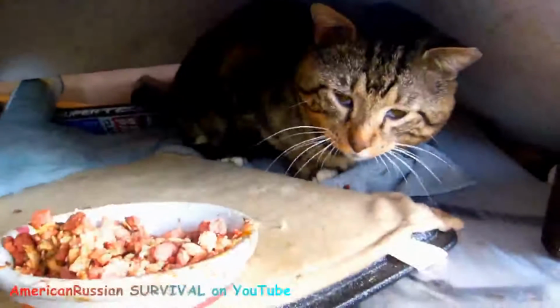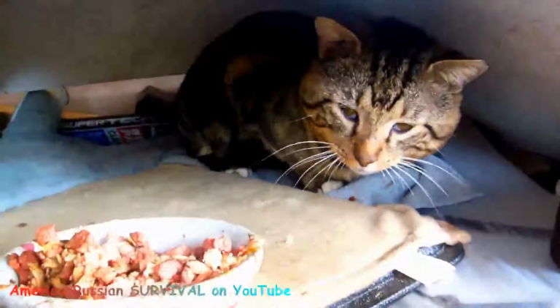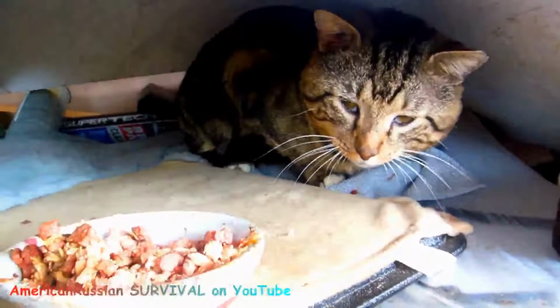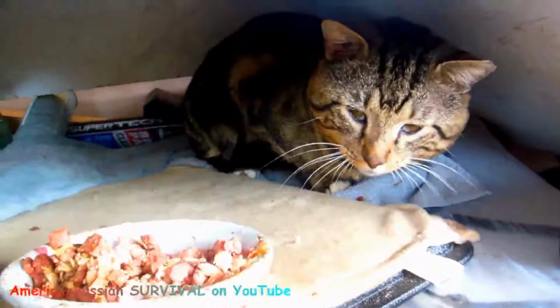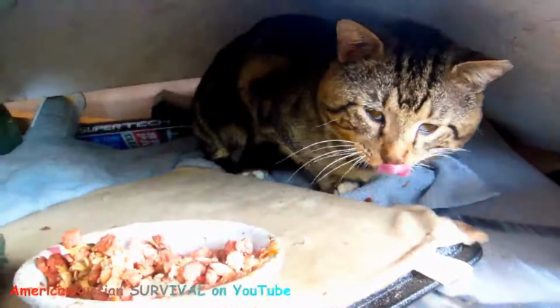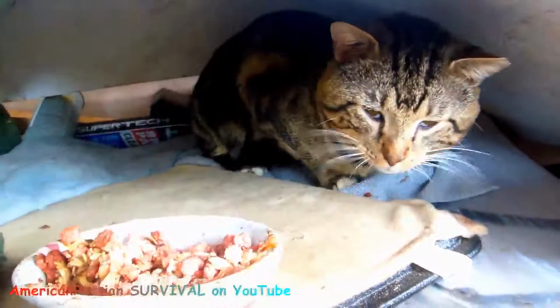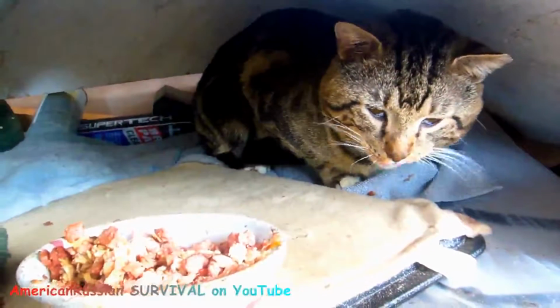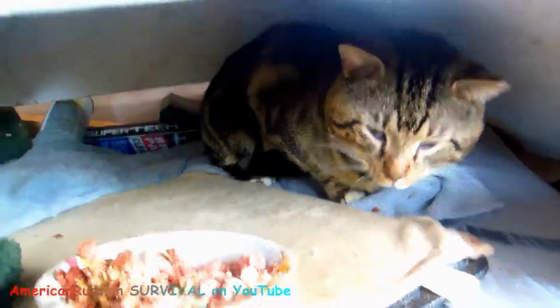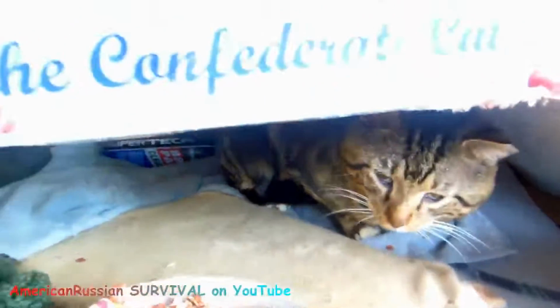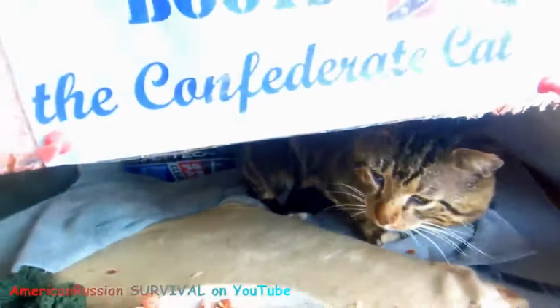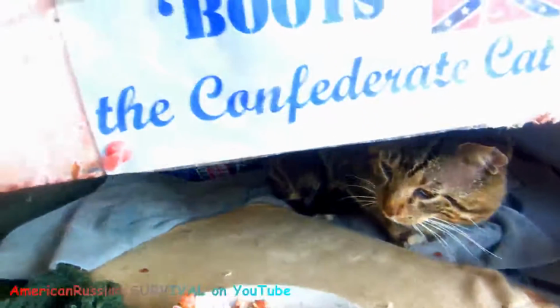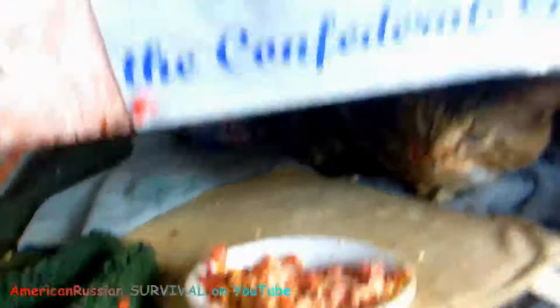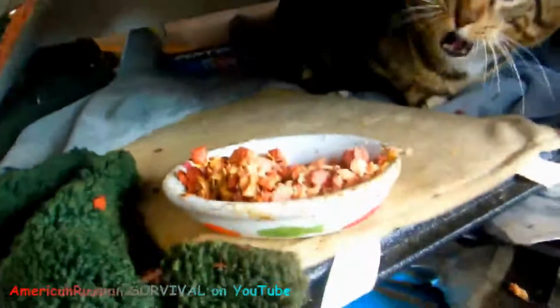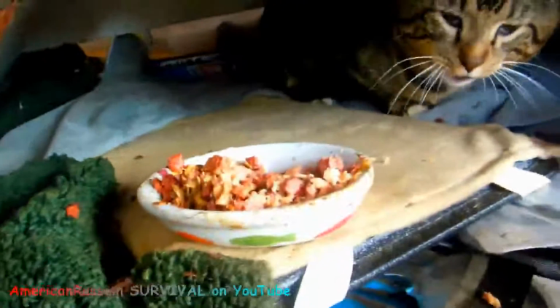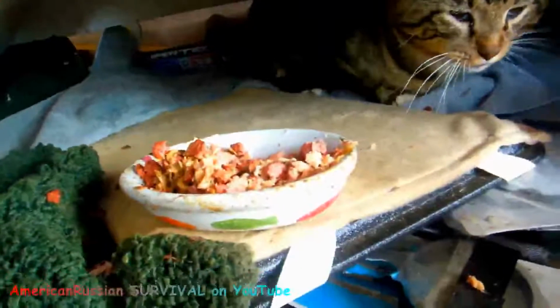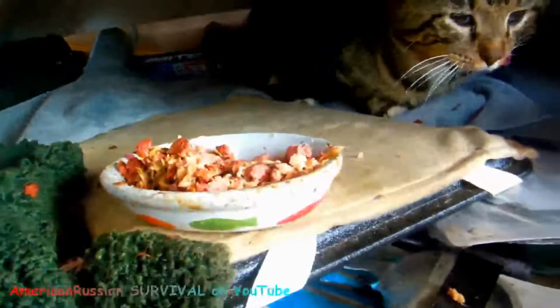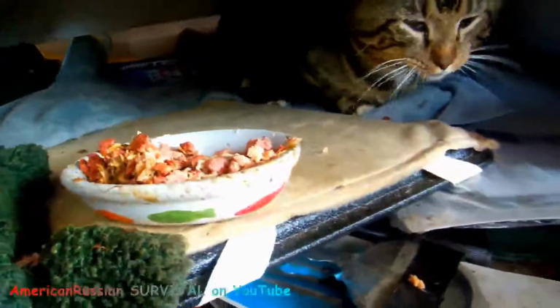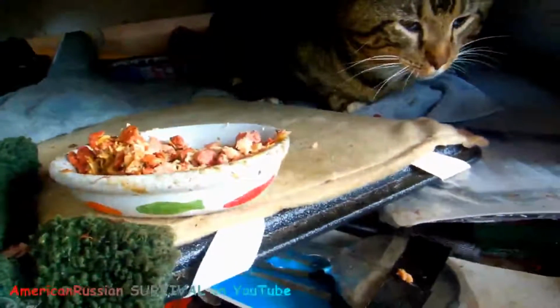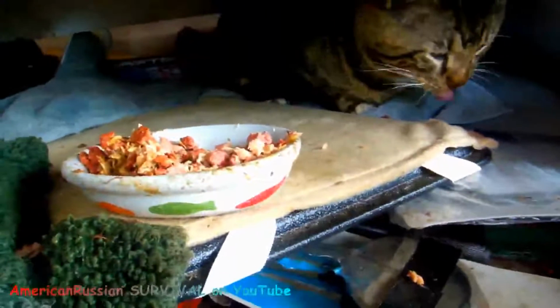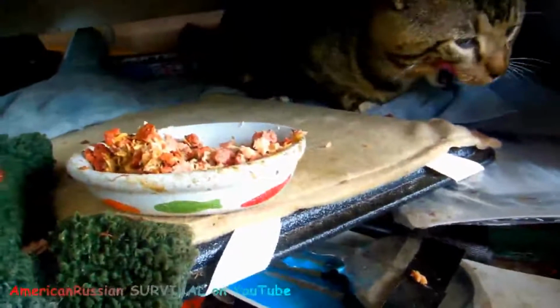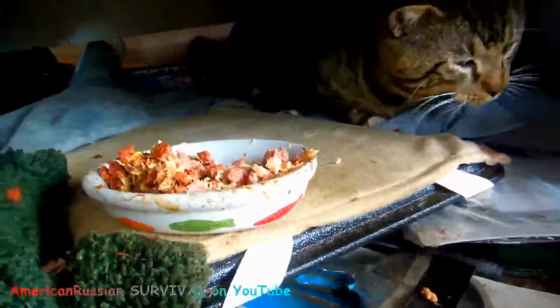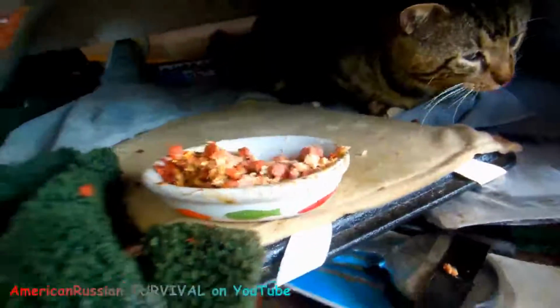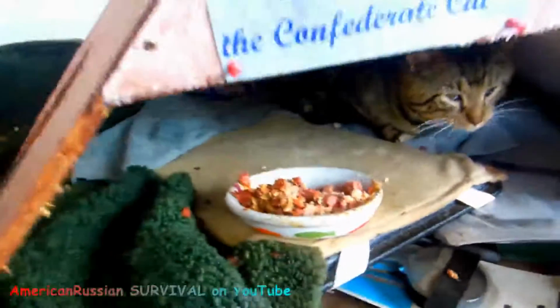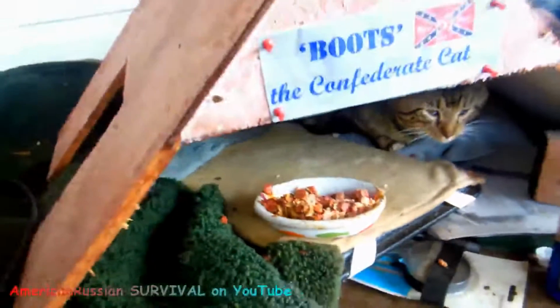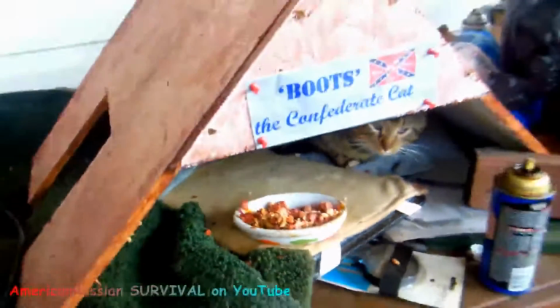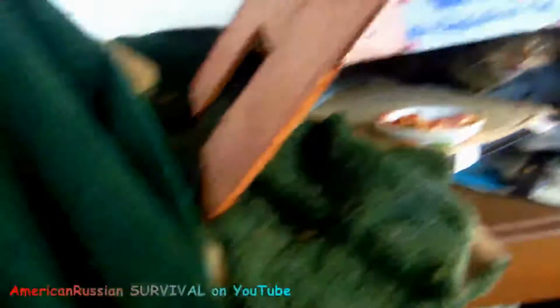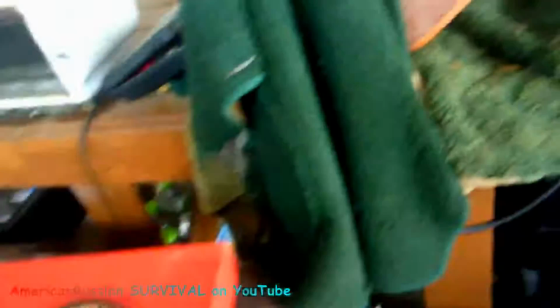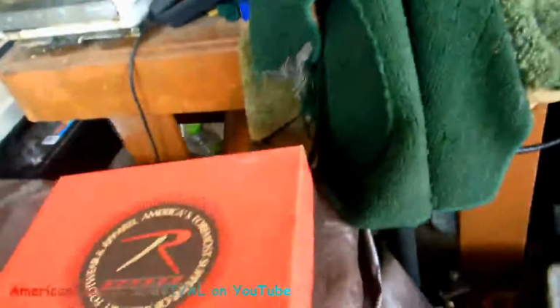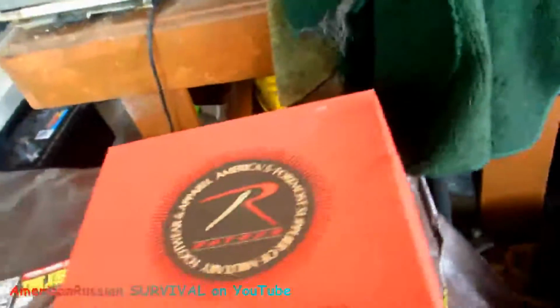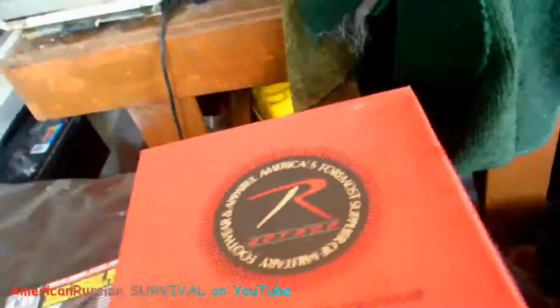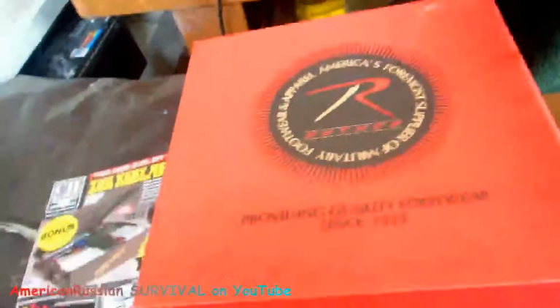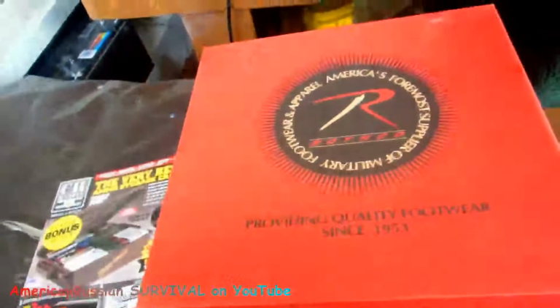Hey buddy. We've got Mr. Boots the cat — Confederate cat. He's eating his meow meow. Right, buddy? He okay? He's sleeping in his little house, and we've got some boots over here.